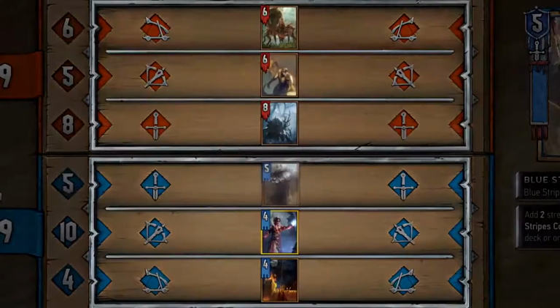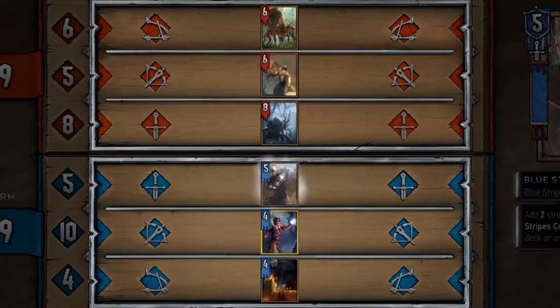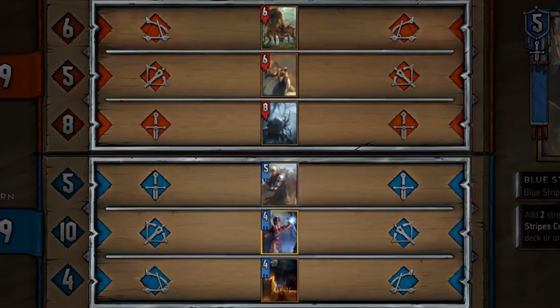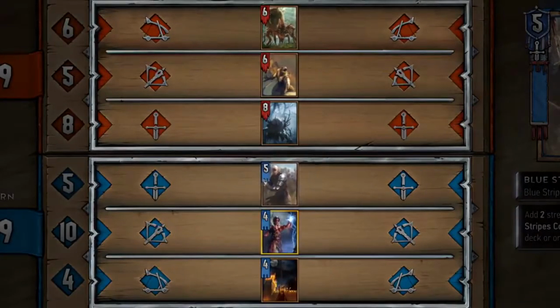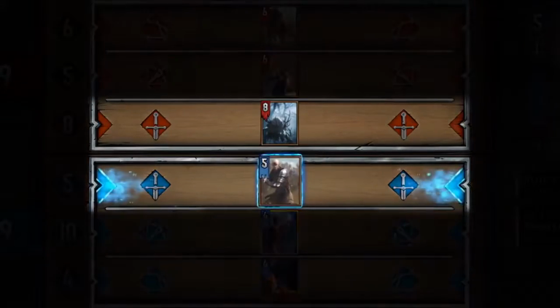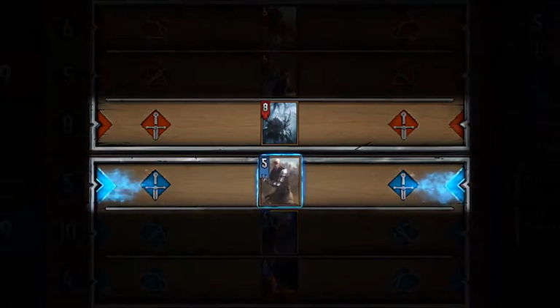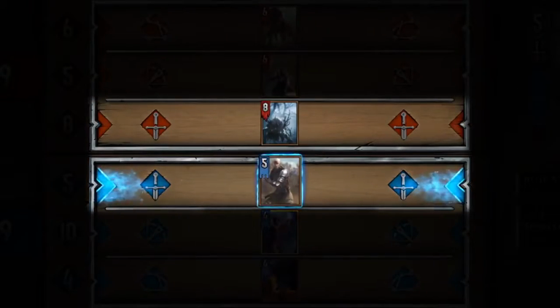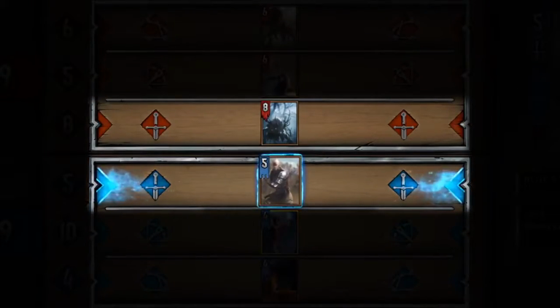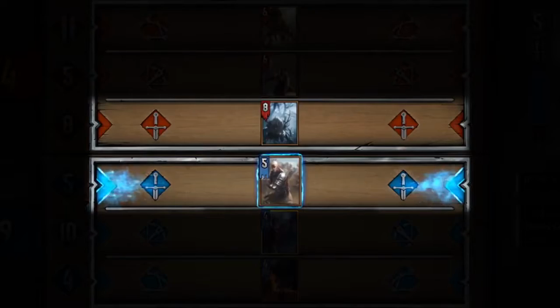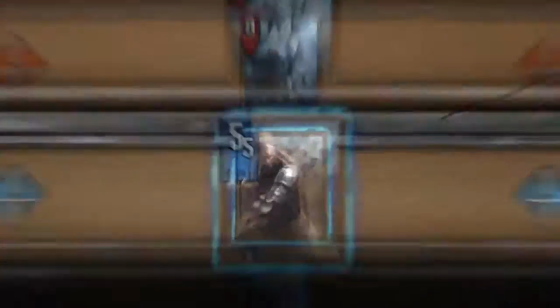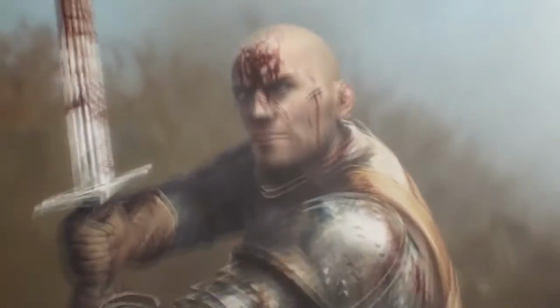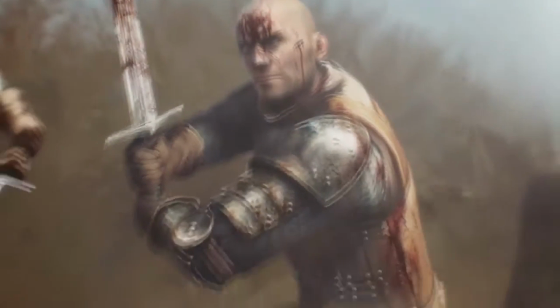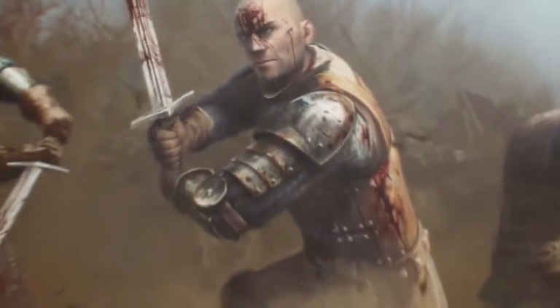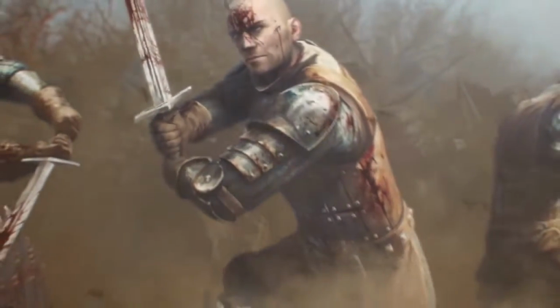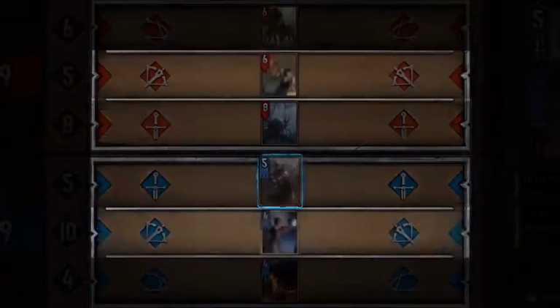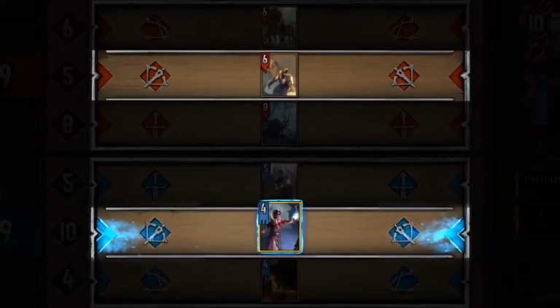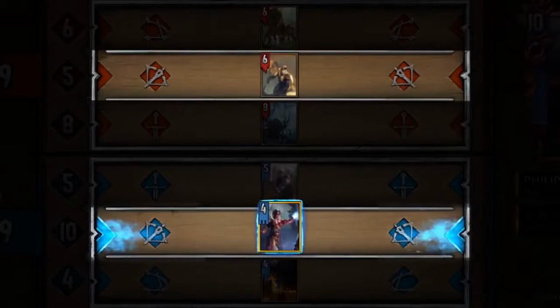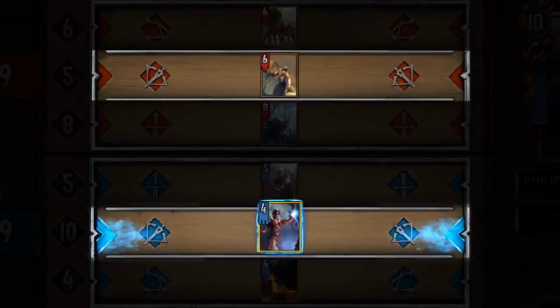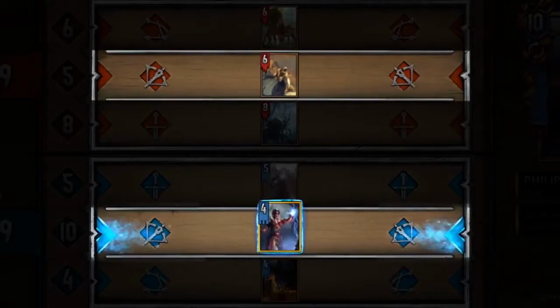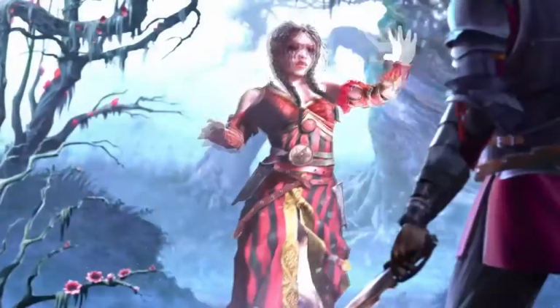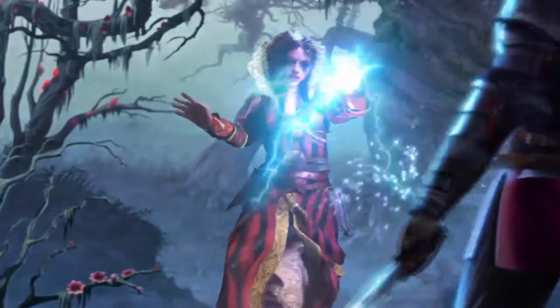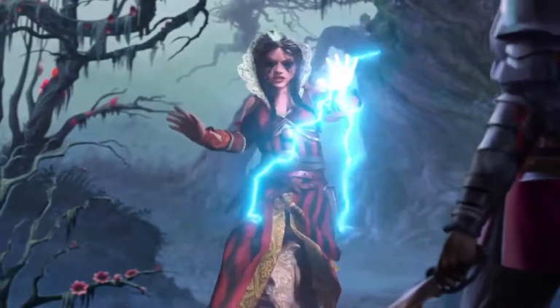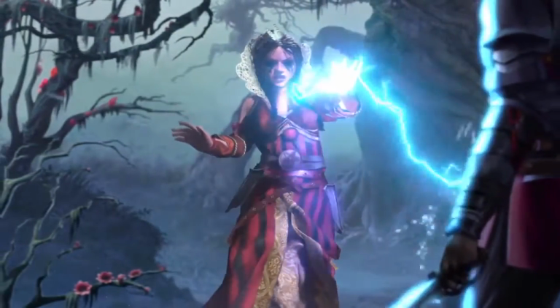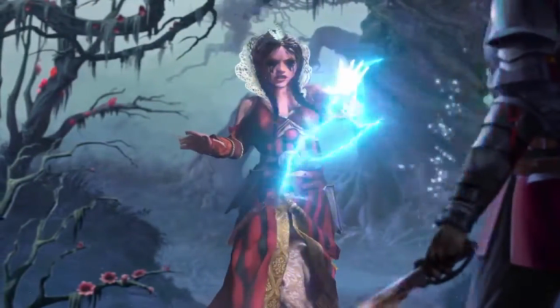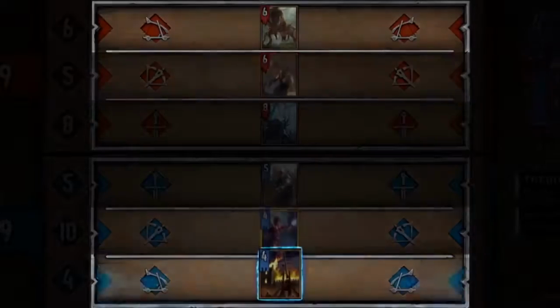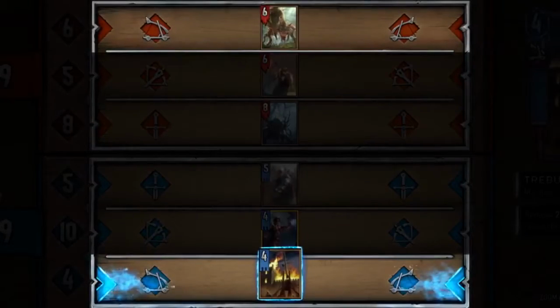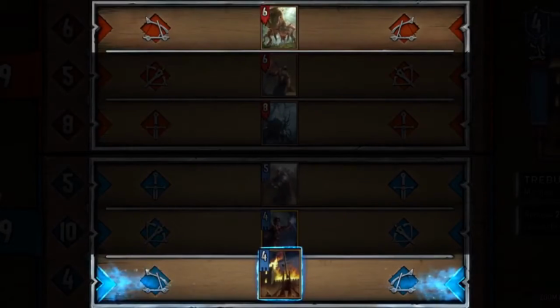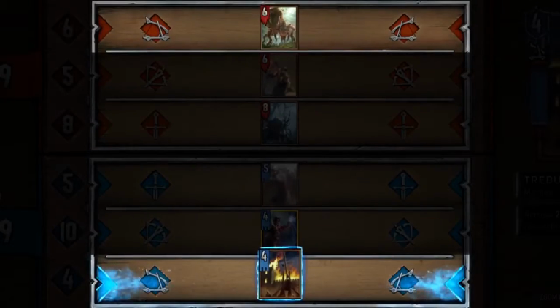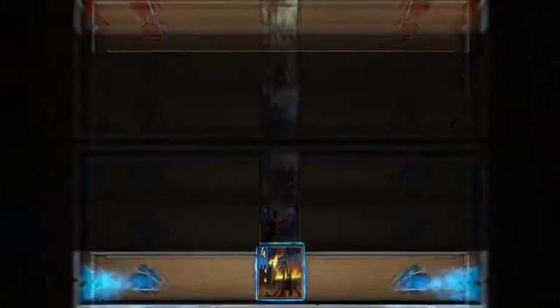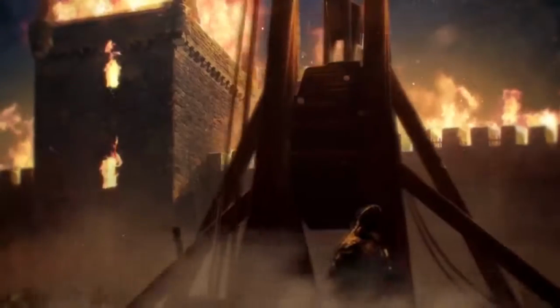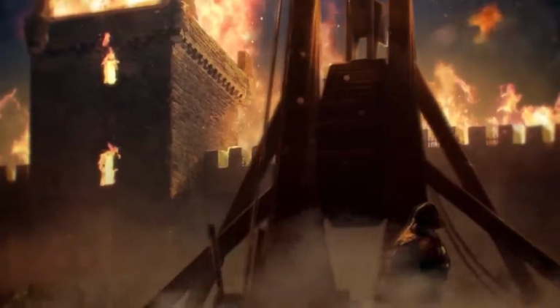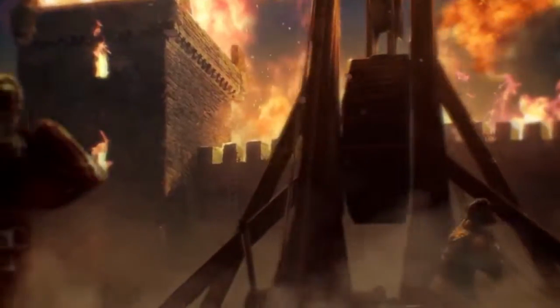There are three types of forces in Gwent. Melee units to engage in close combat. Range units that include archers and mages. And heavy hitter siege weapons like ballistas and catapults.